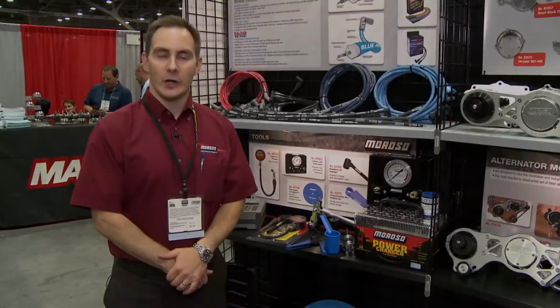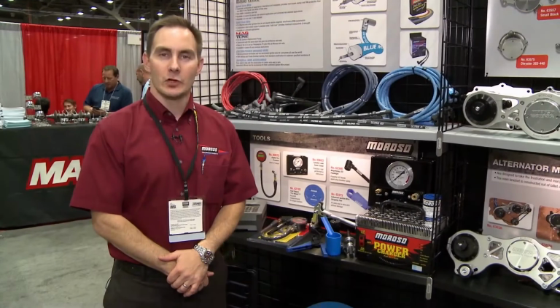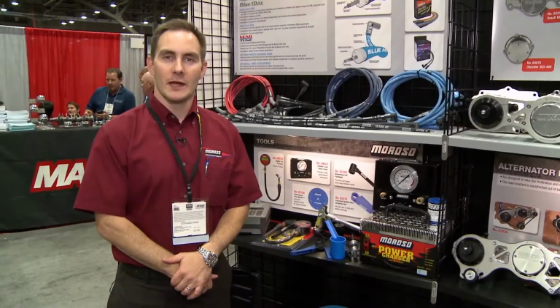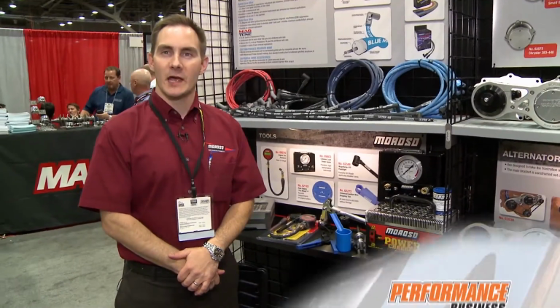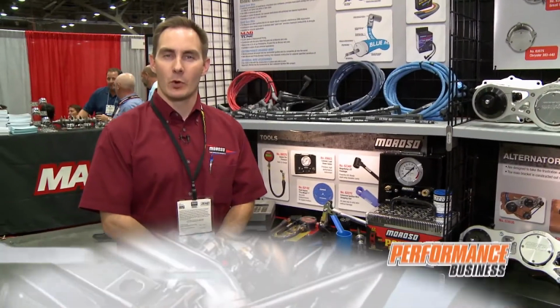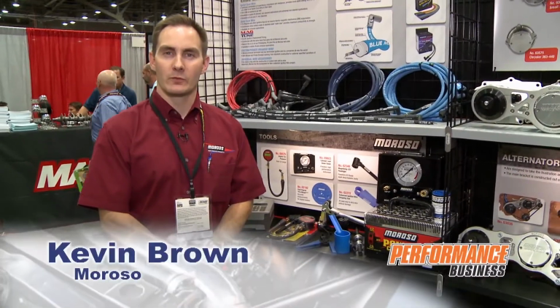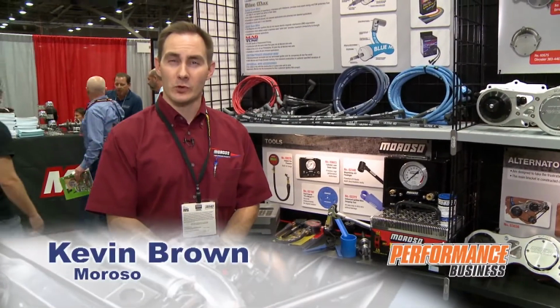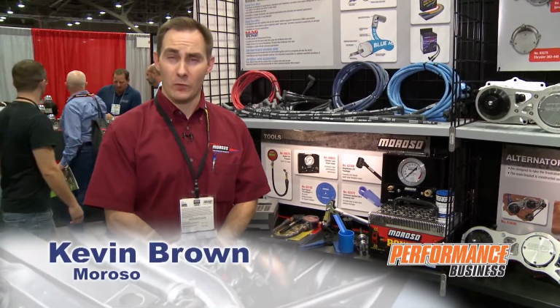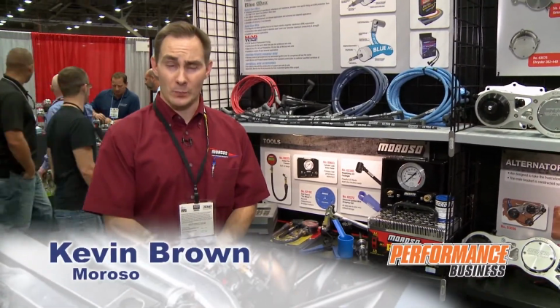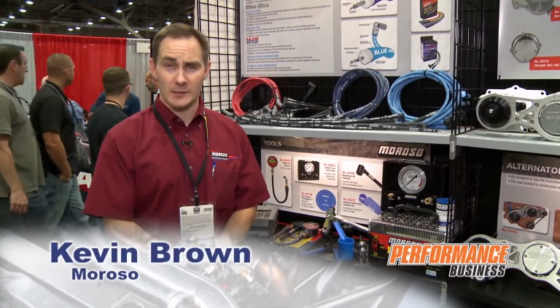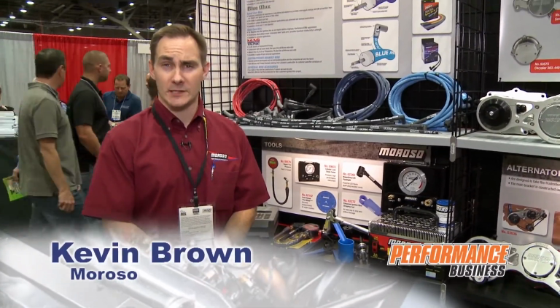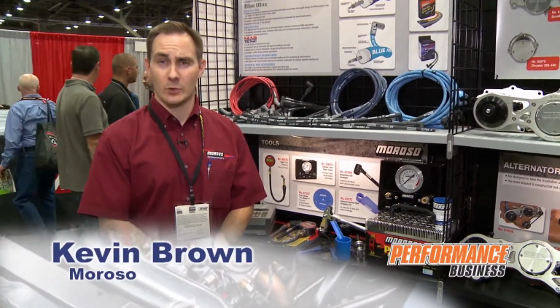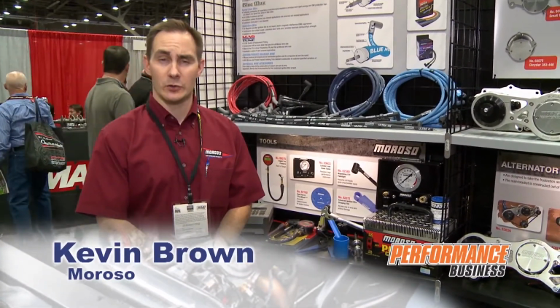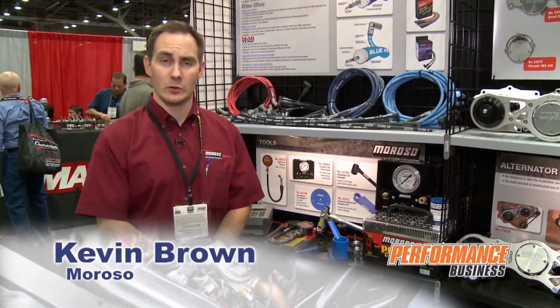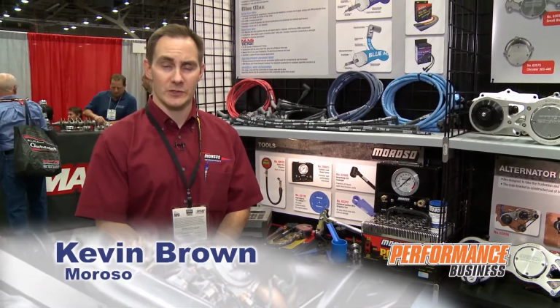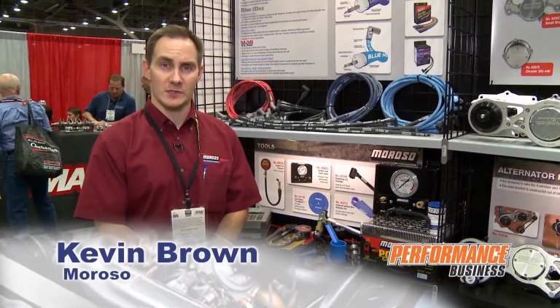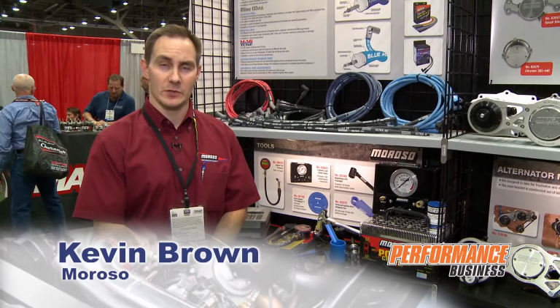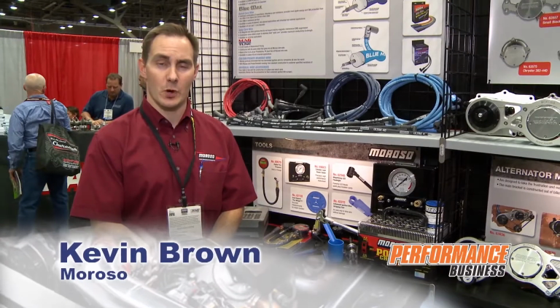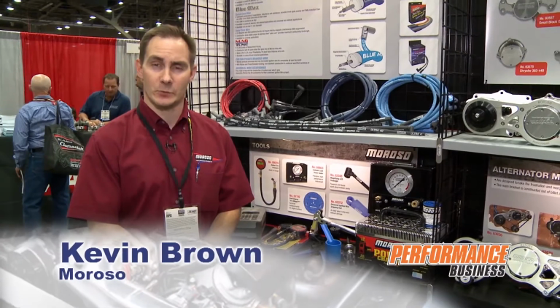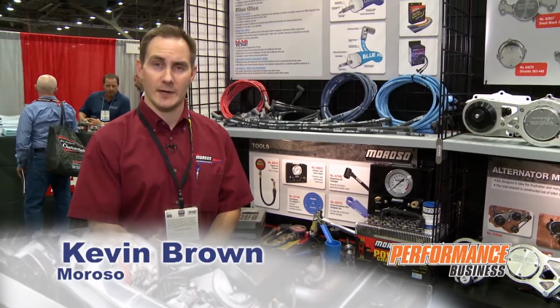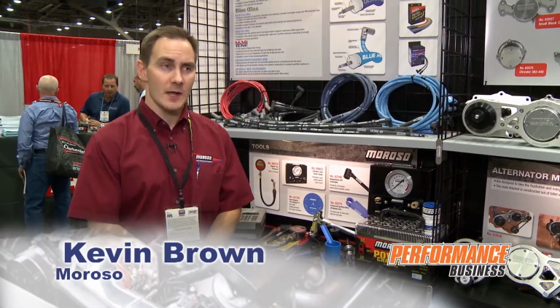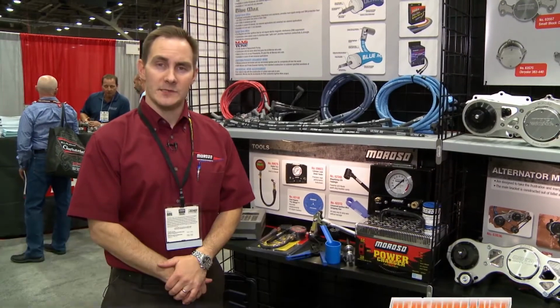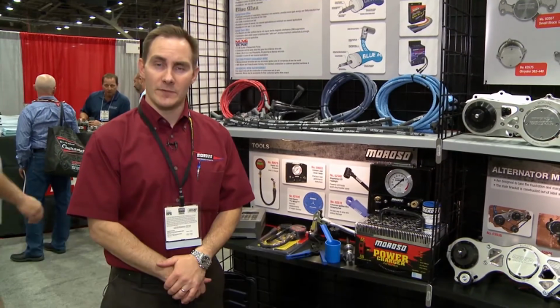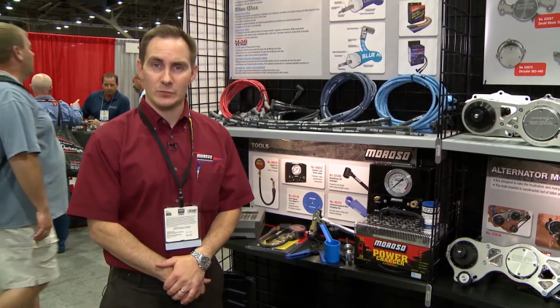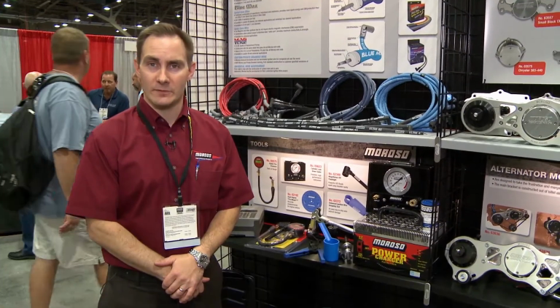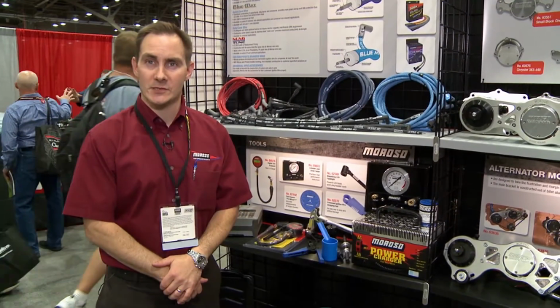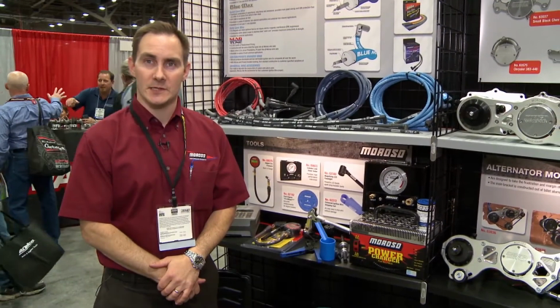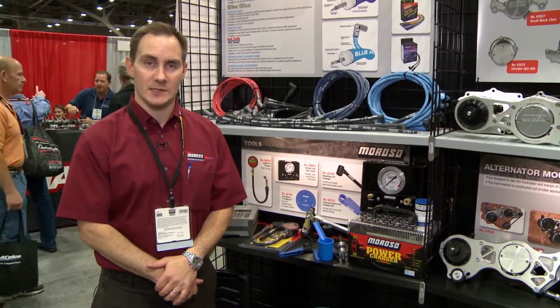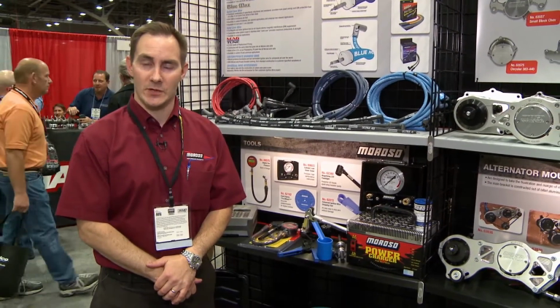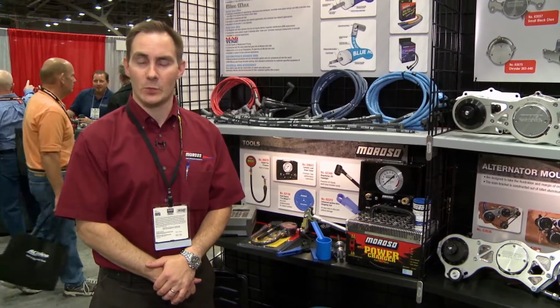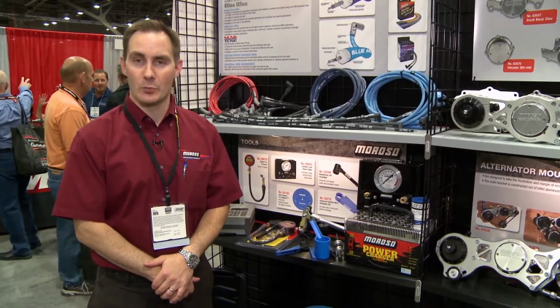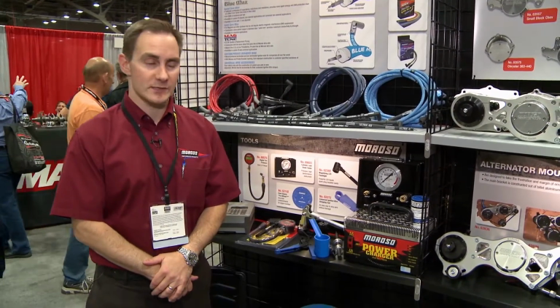Good afternoon, my name is Kevin Brown from Moroso Performance Products, and today we're going to do a little feature on some of the new products that we have, some of the features and benefits, and some of the things that we do best.